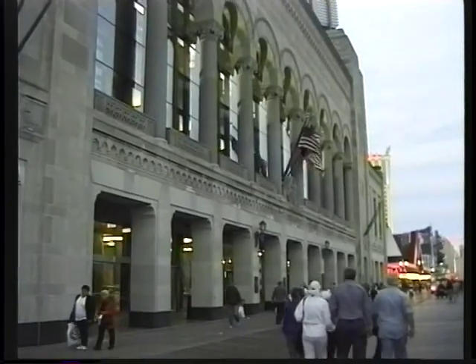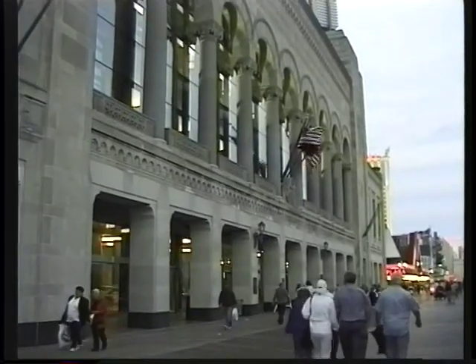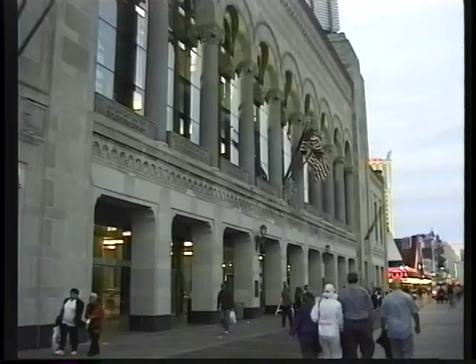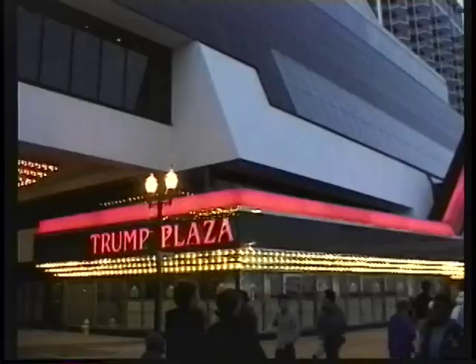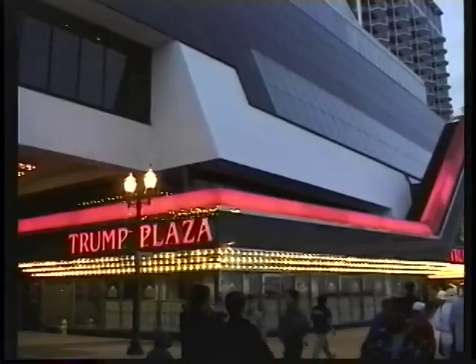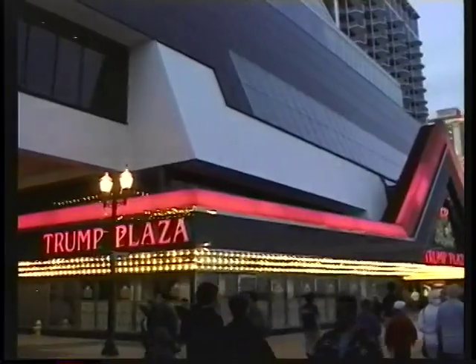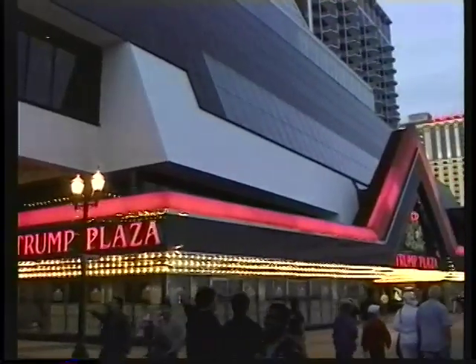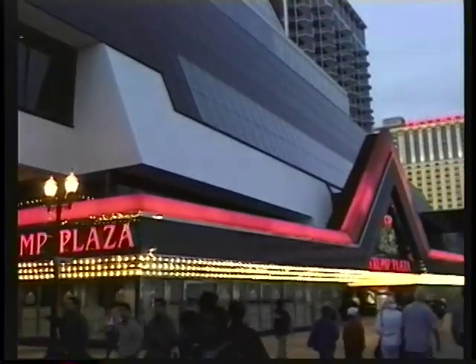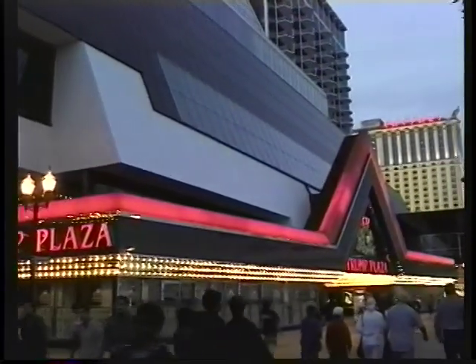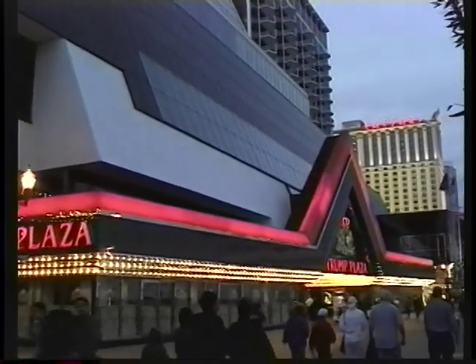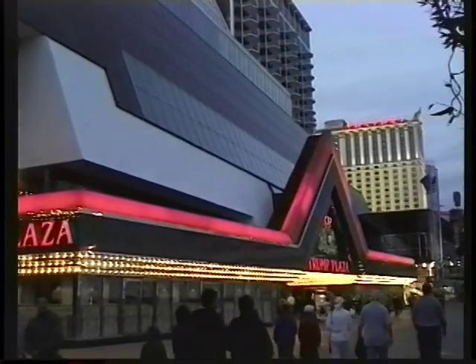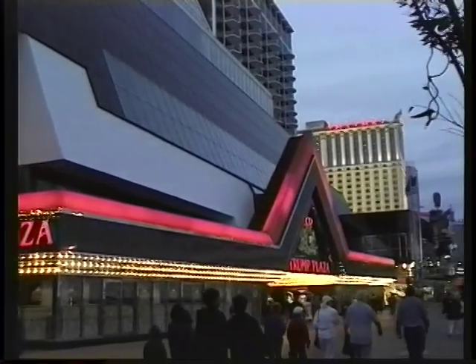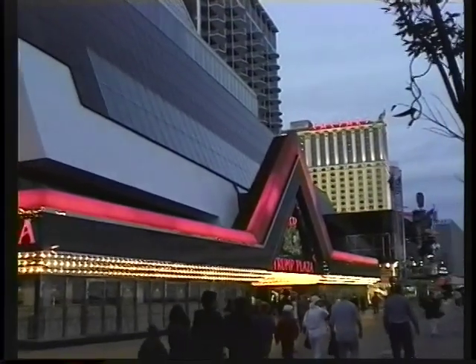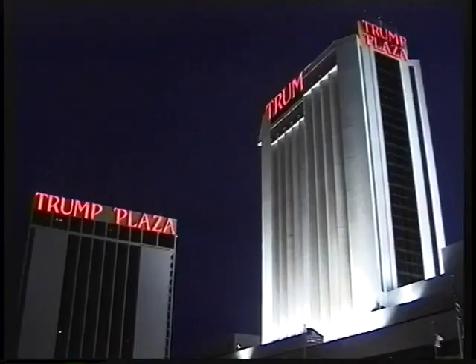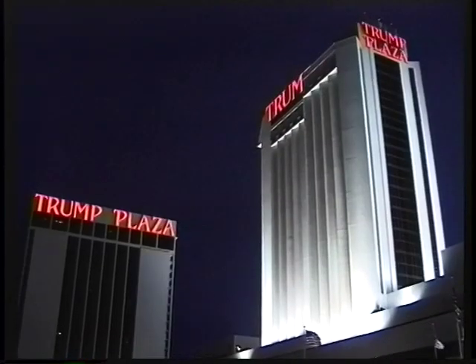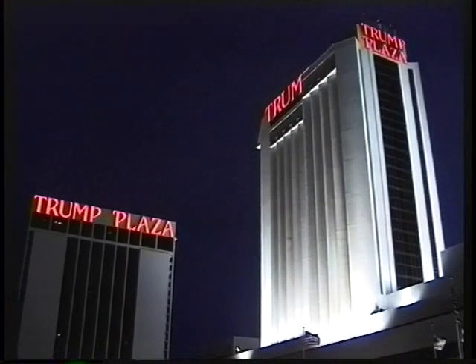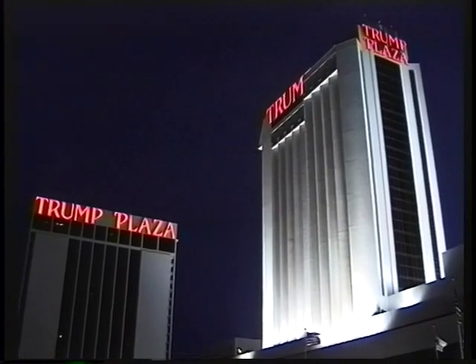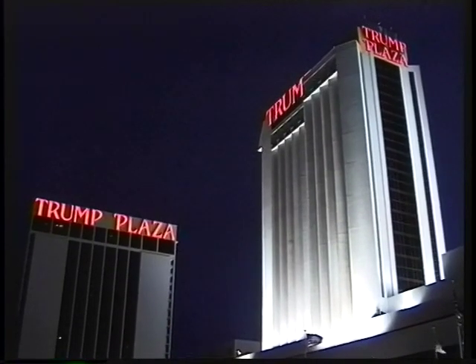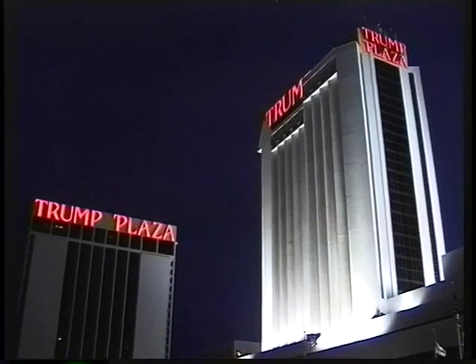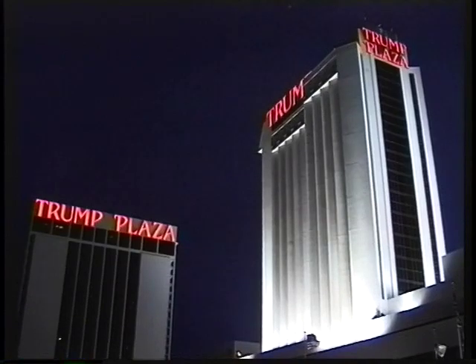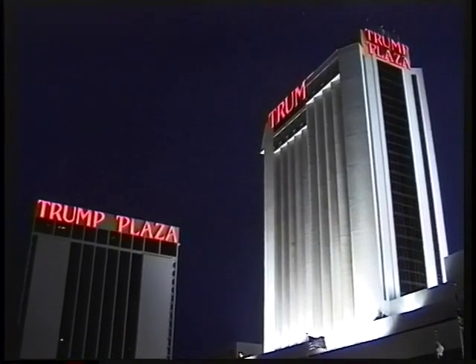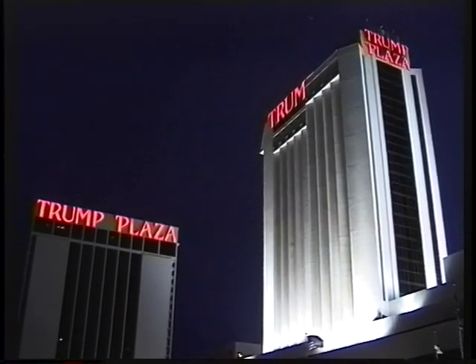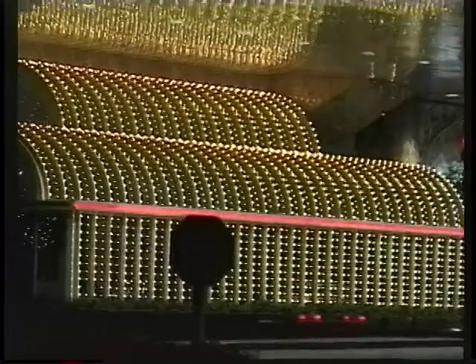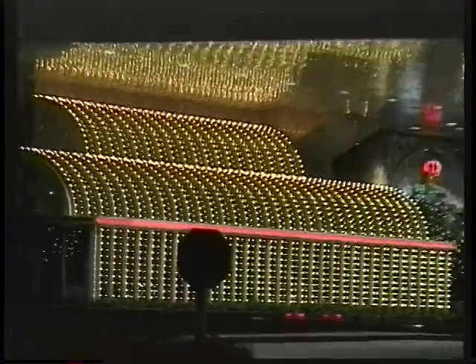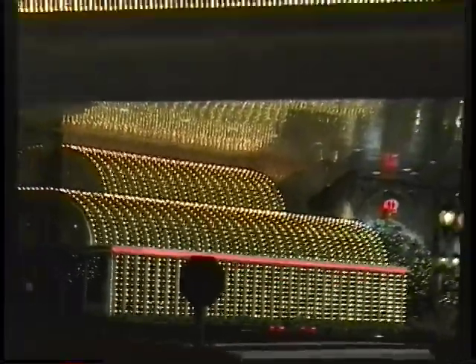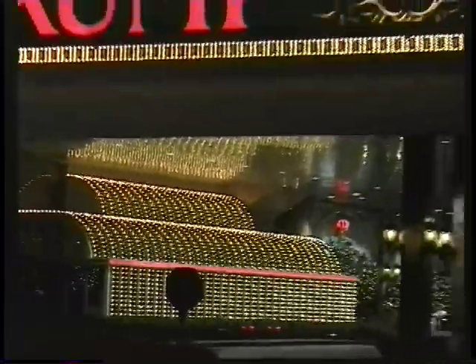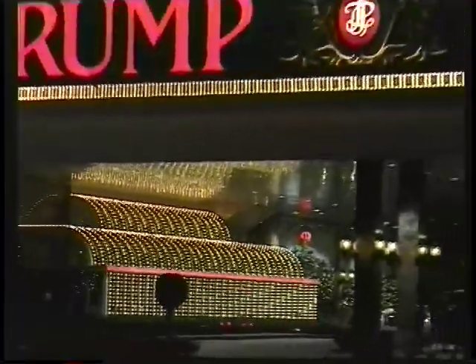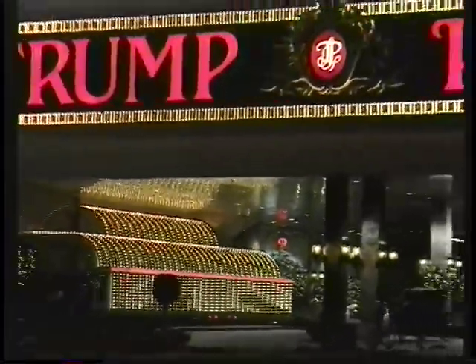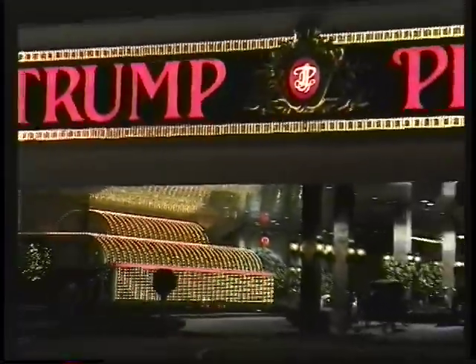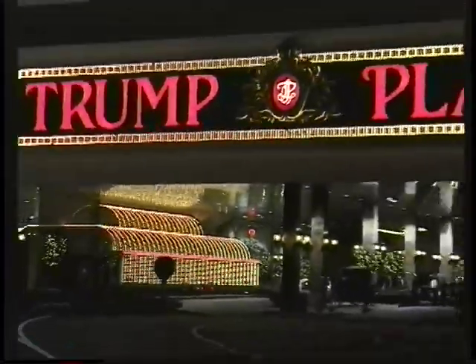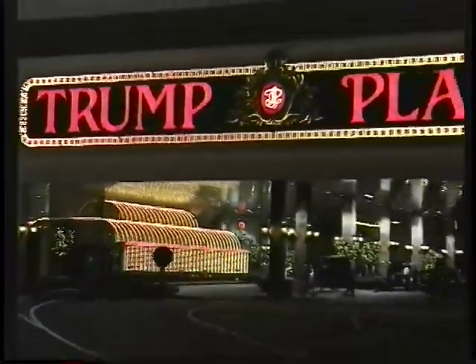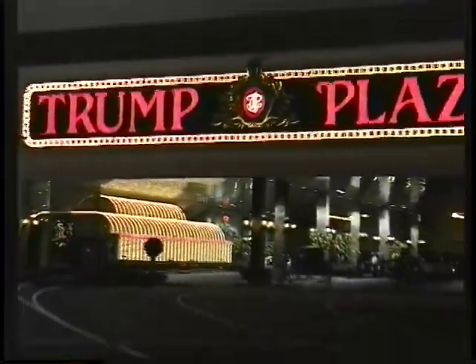There's a big convention hall — it's famous for Miss America. Trump is located up and down the boardwalk; there are five major Trump casinos here.